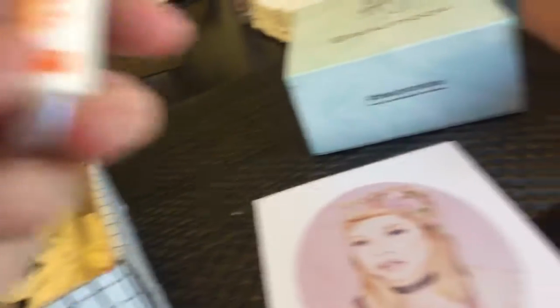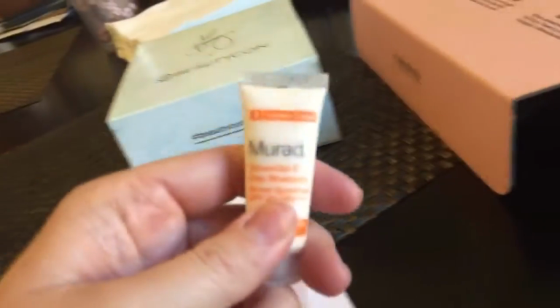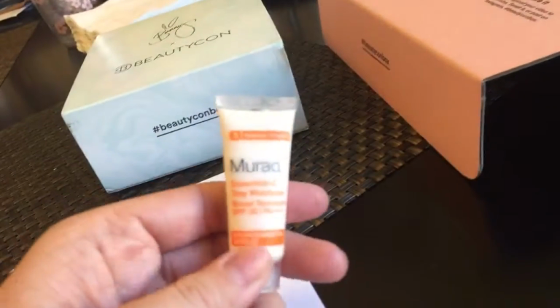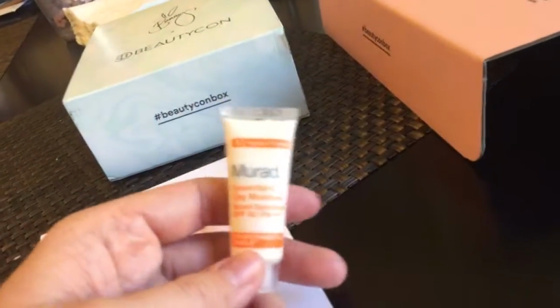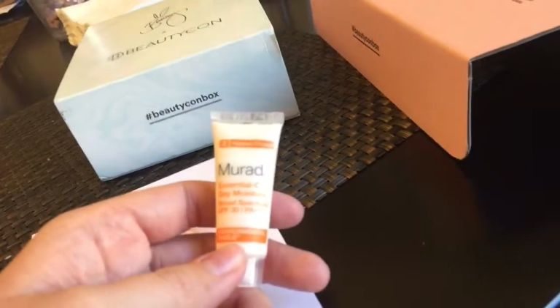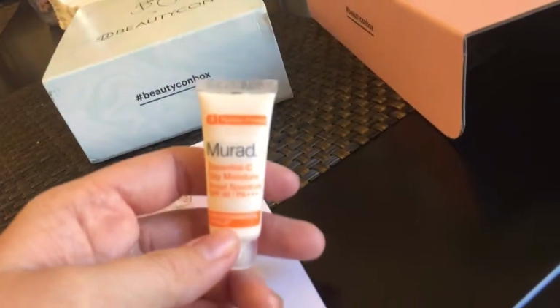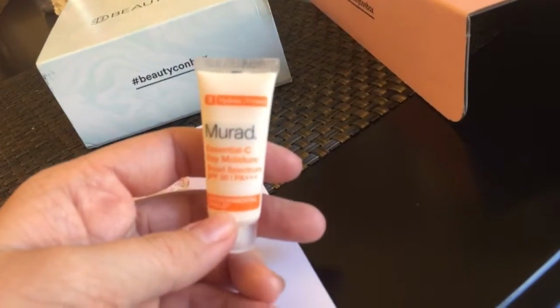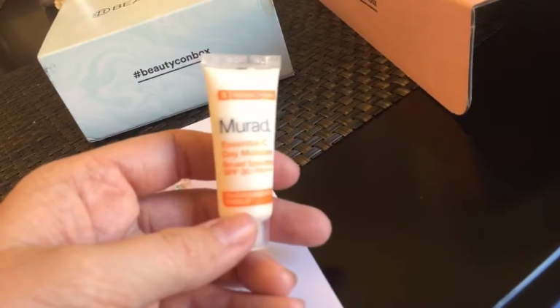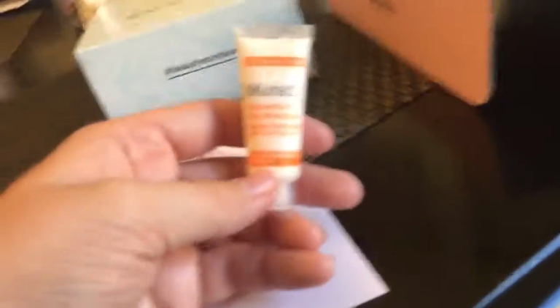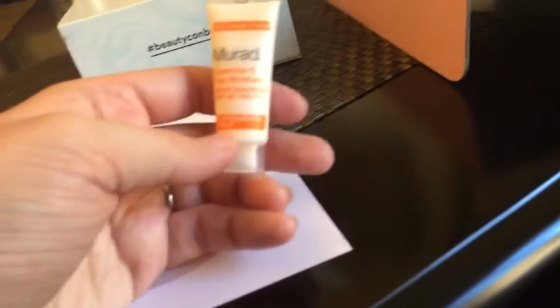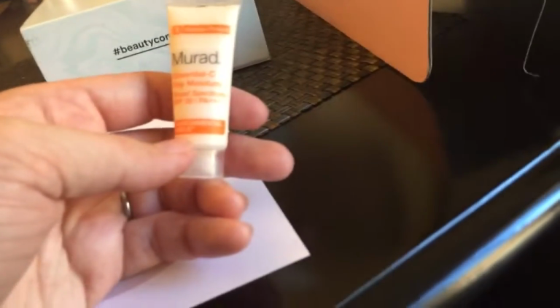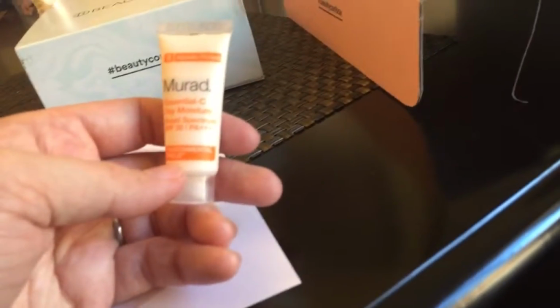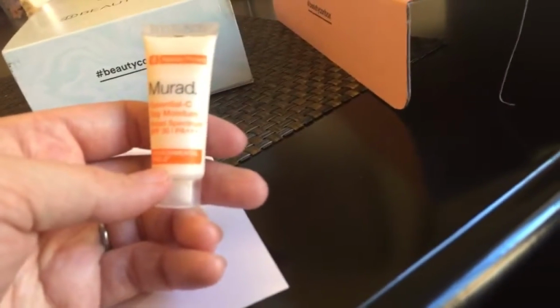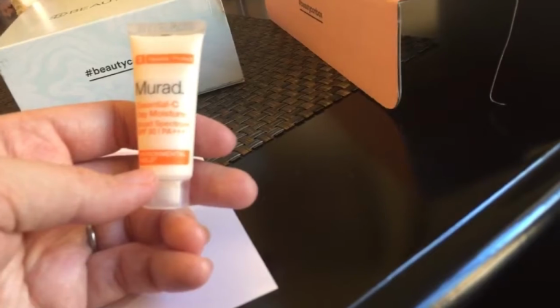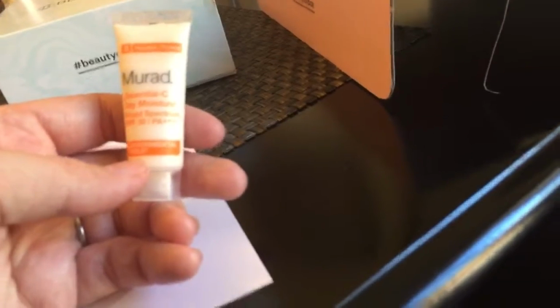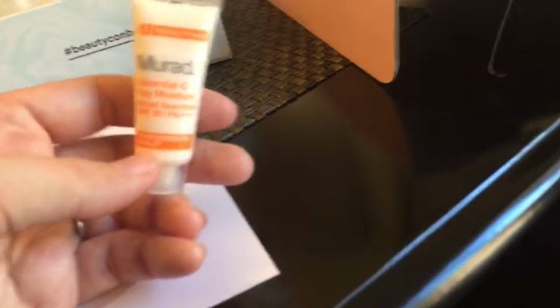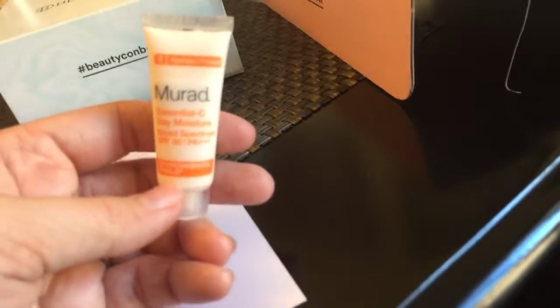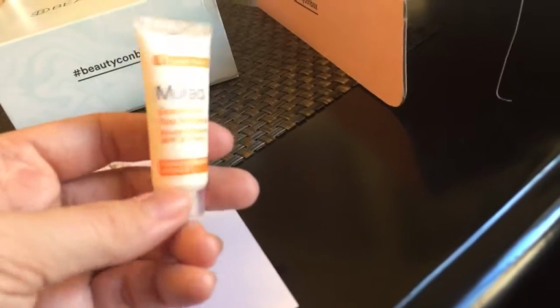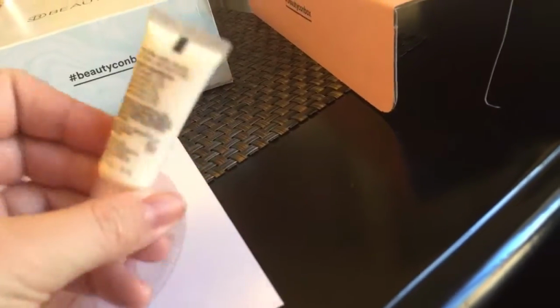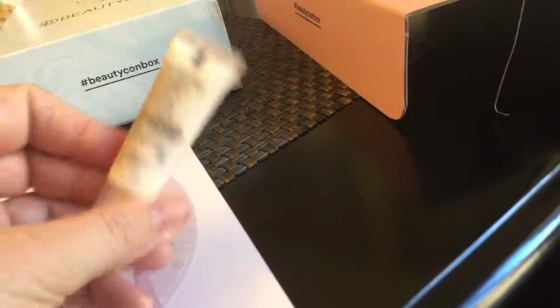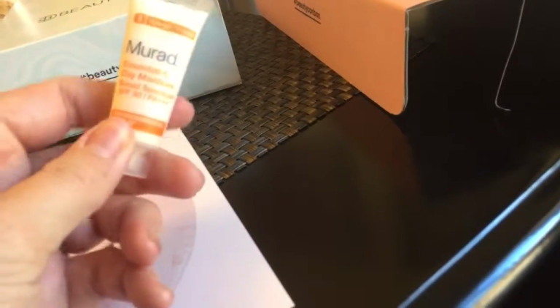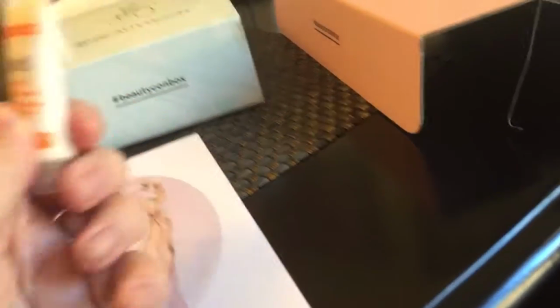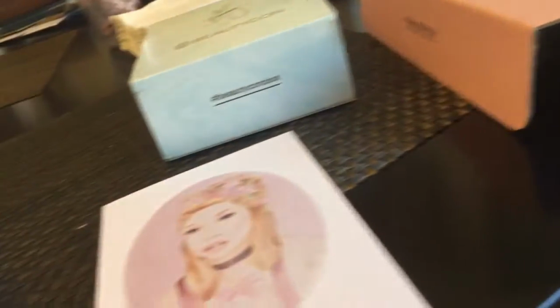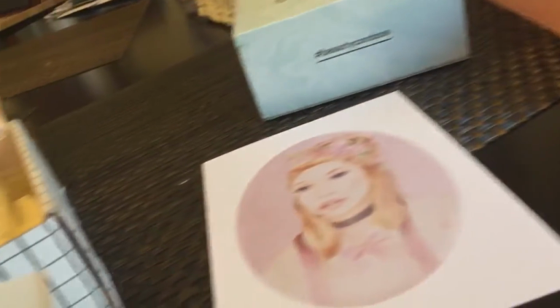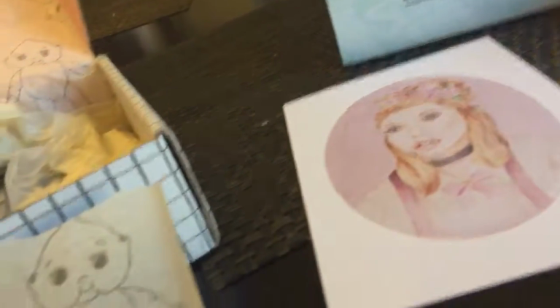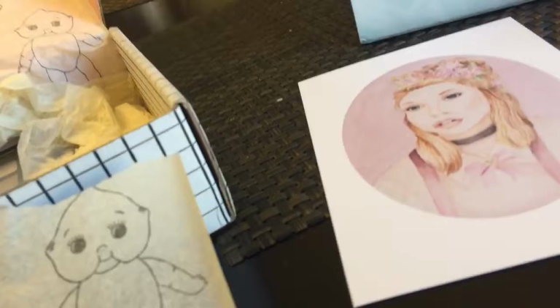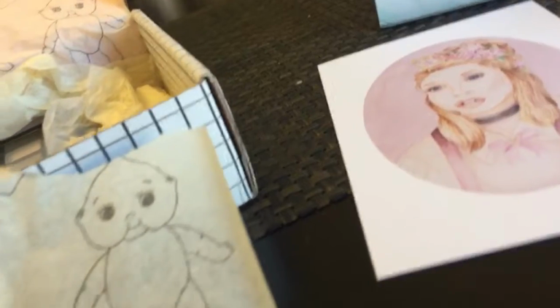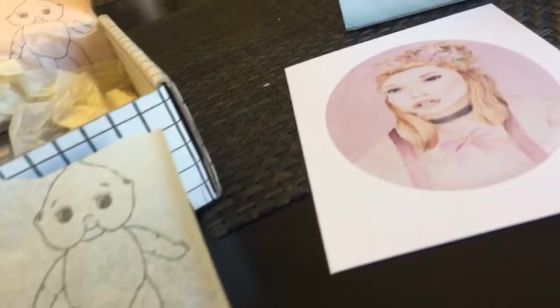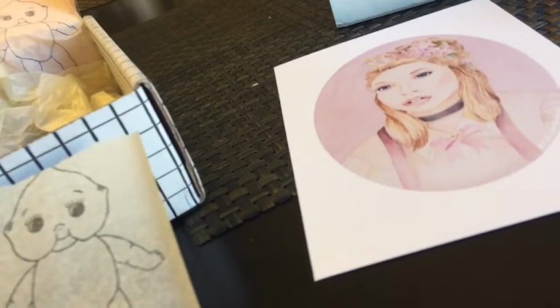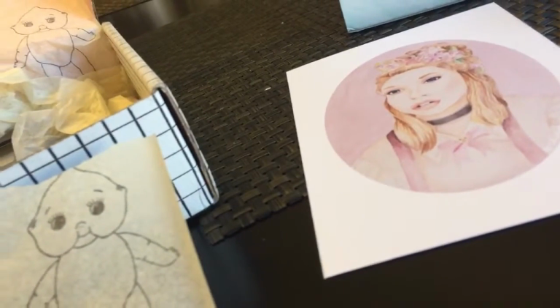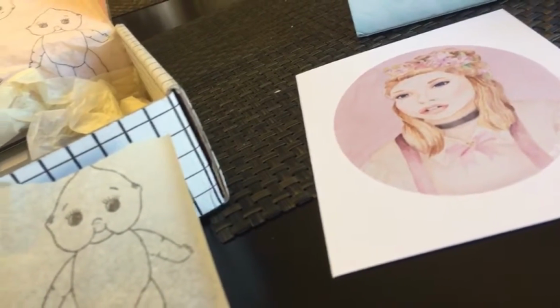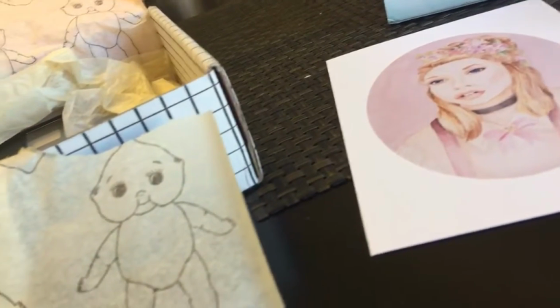Then we have Murad Daily Essentials Essential C Day Moisturizer. So that'll be nice — I get really dry skin, so any sort of moisturizer is great for me.